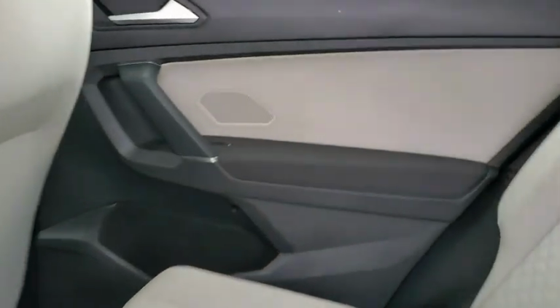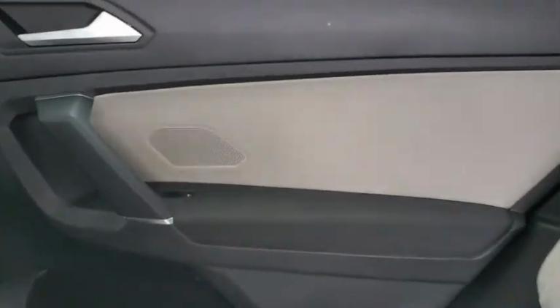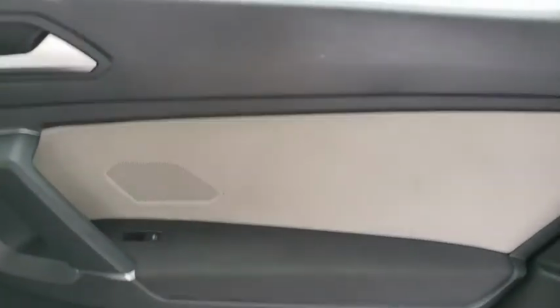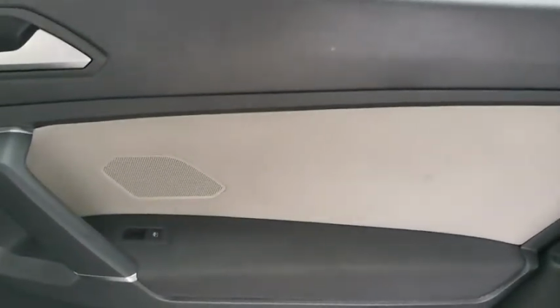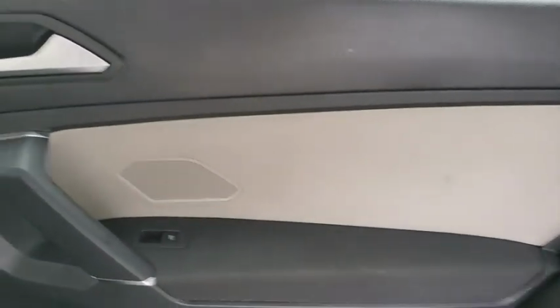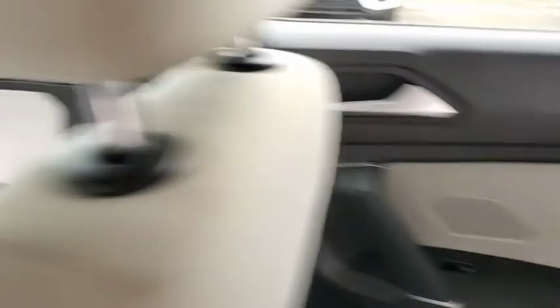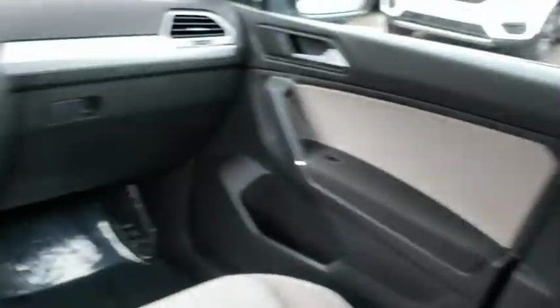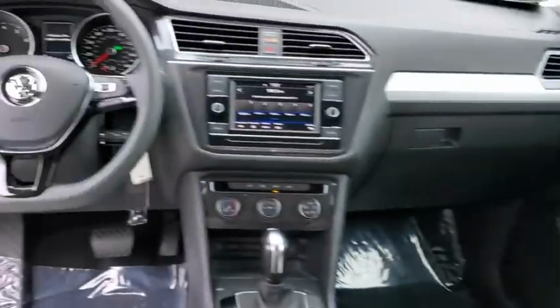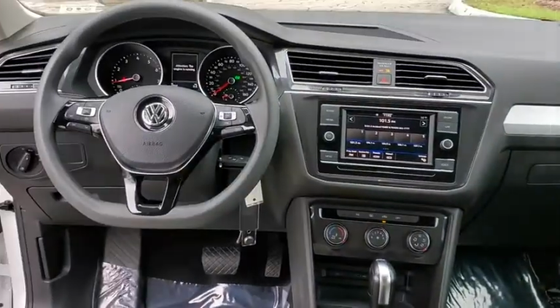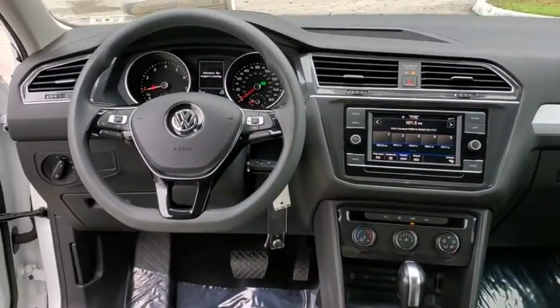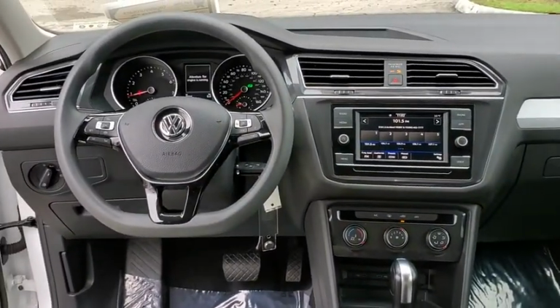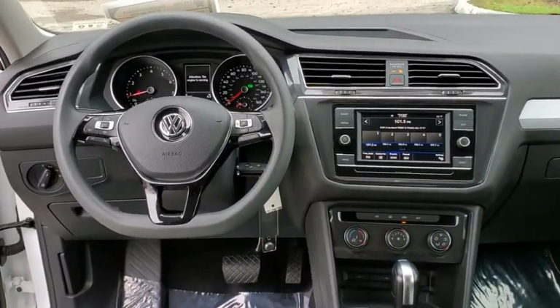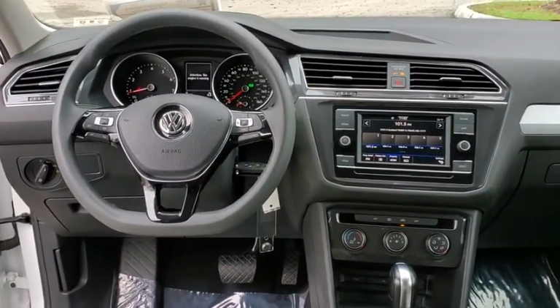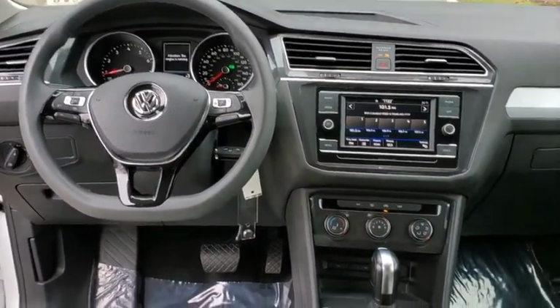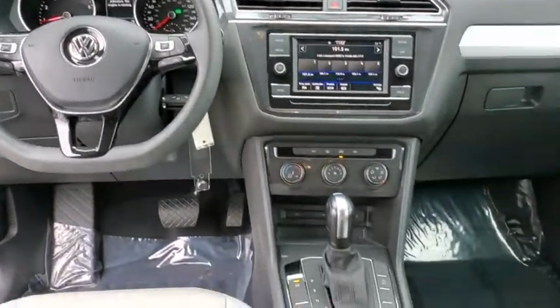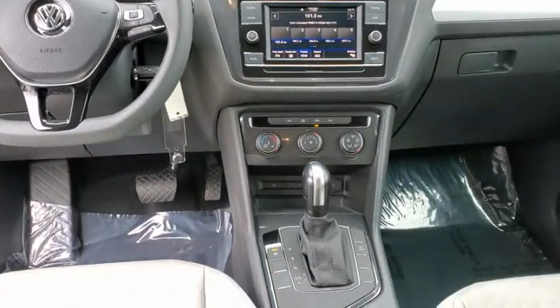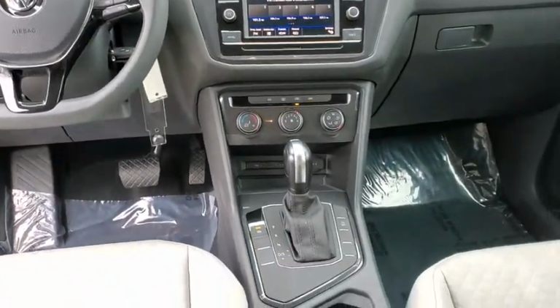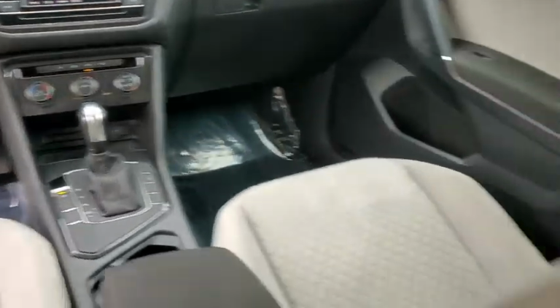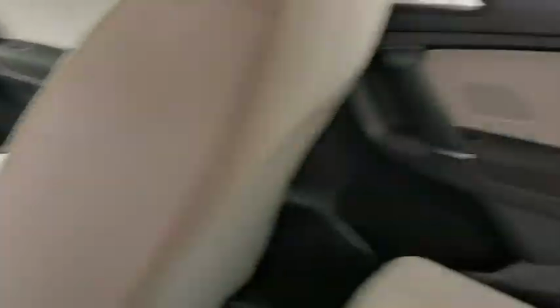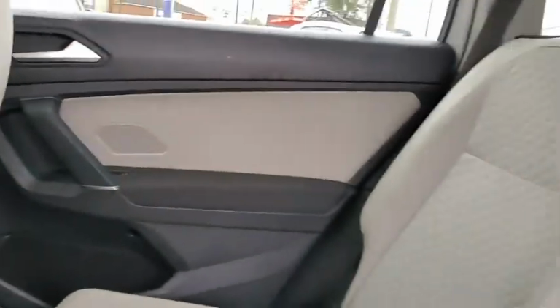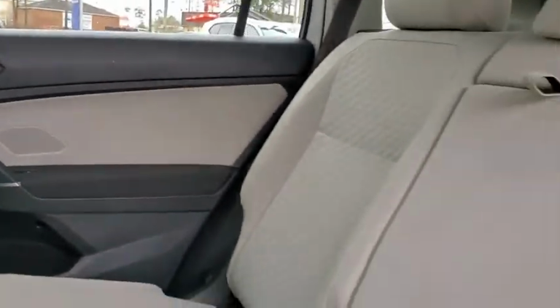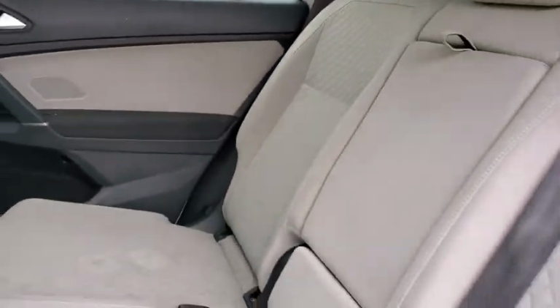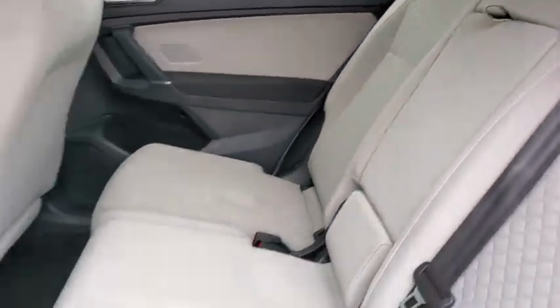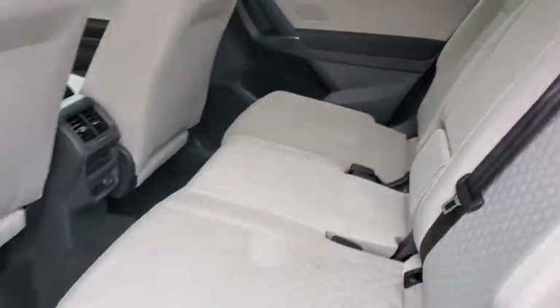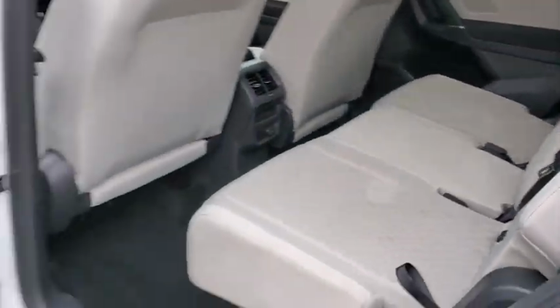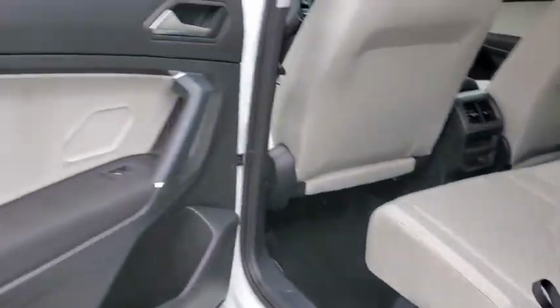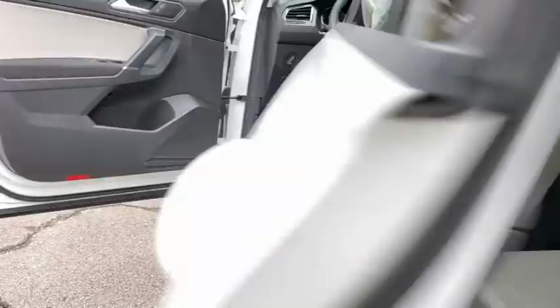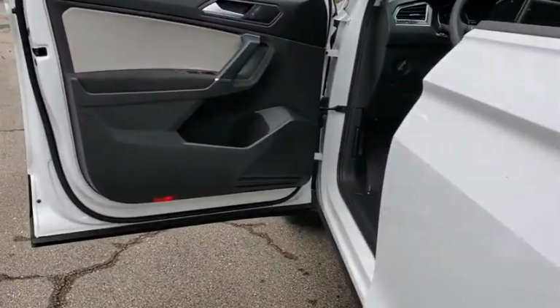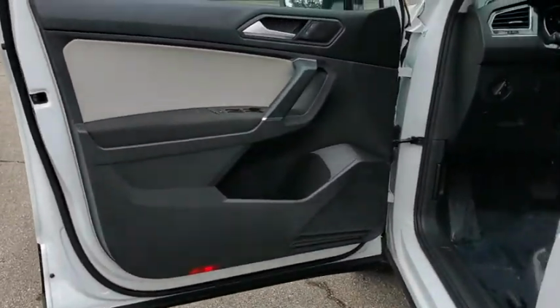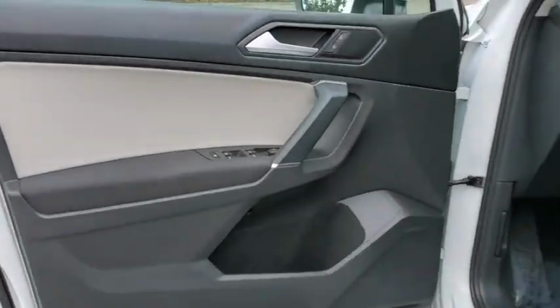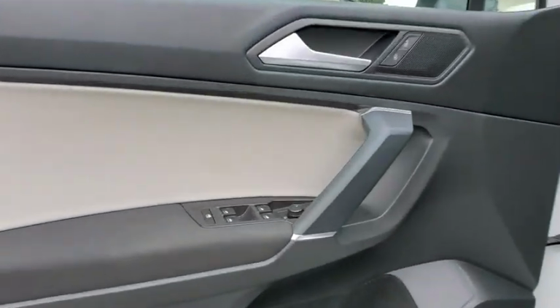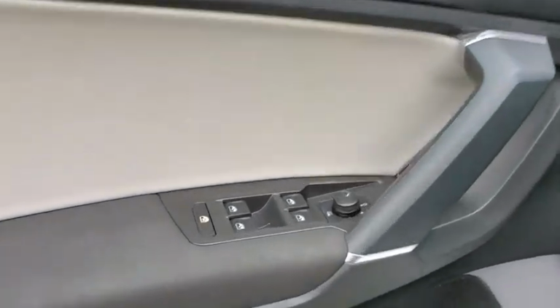Electronic stability control, power windows, compass, panic alarm, overhead console, tachometer, remote keyless entry, brake assist, rear window wiper, driver vanity mirror, and front reading lamps.